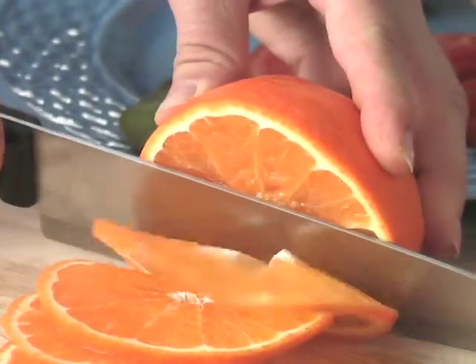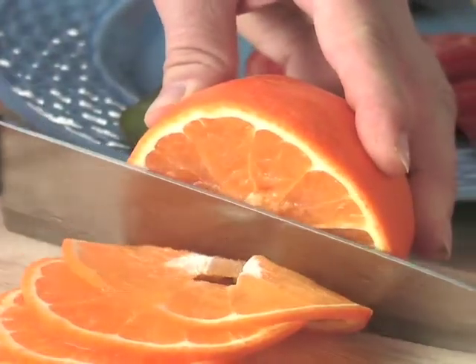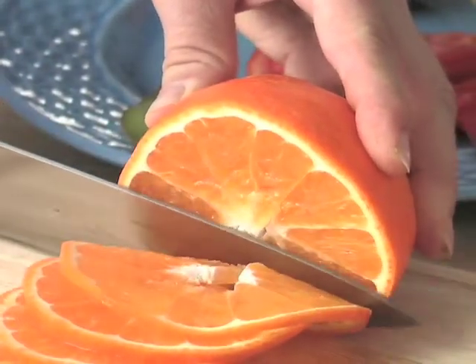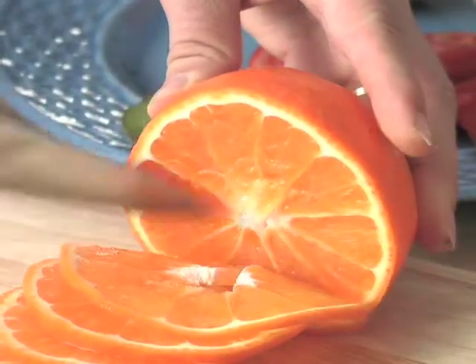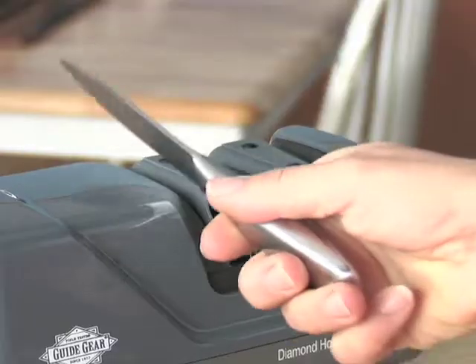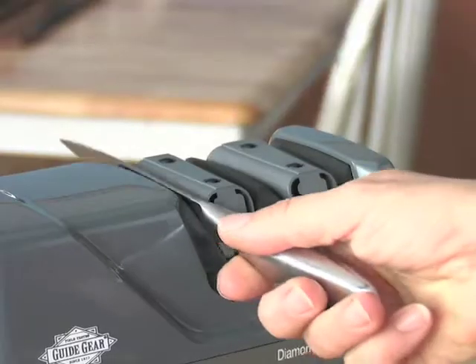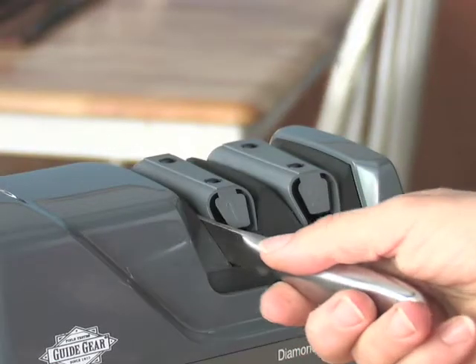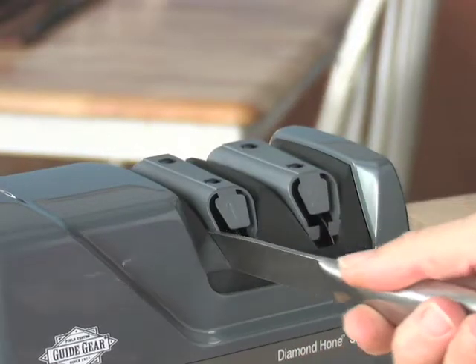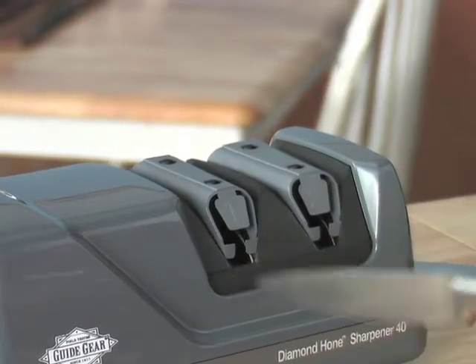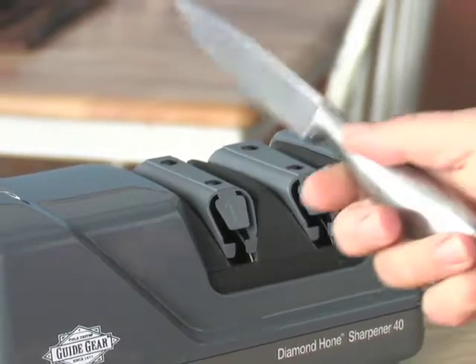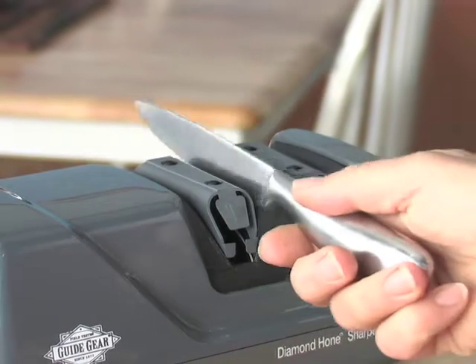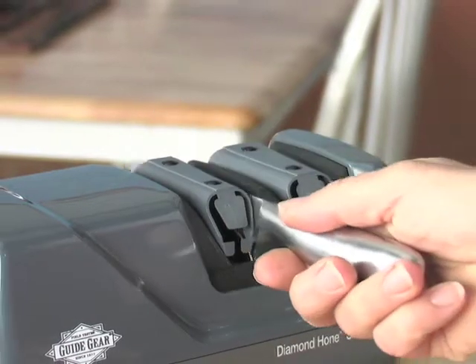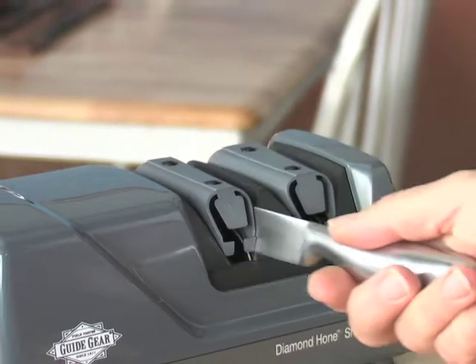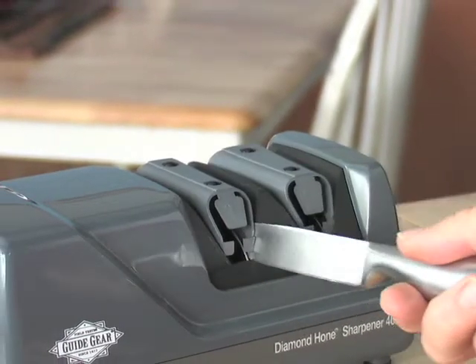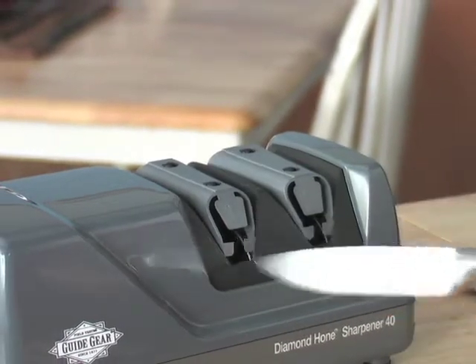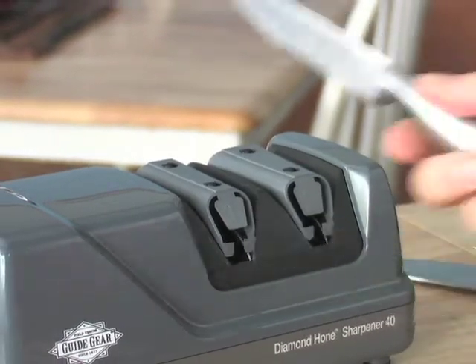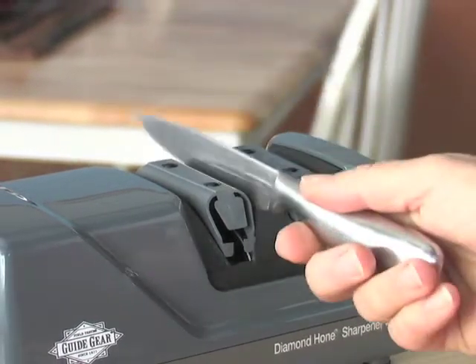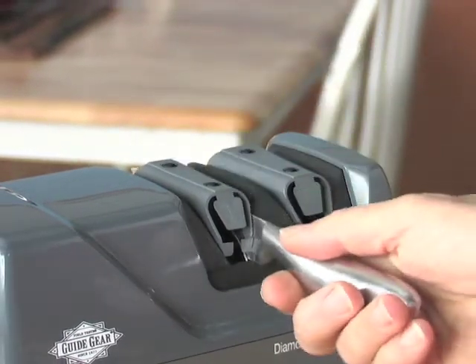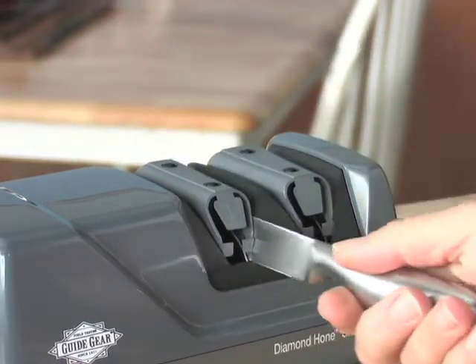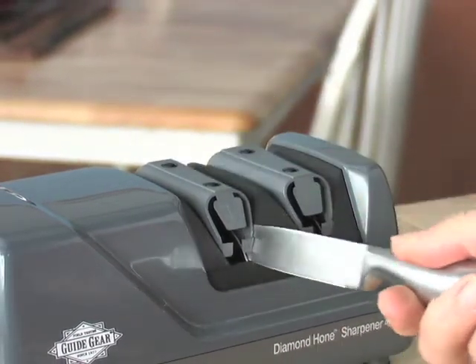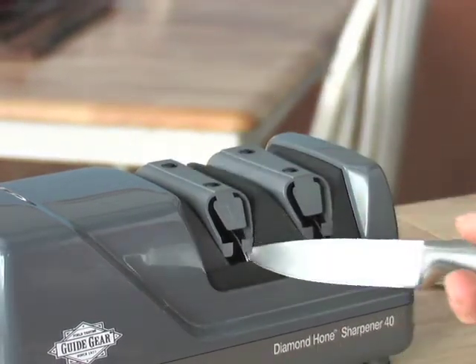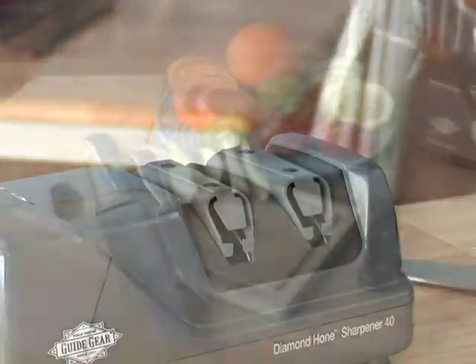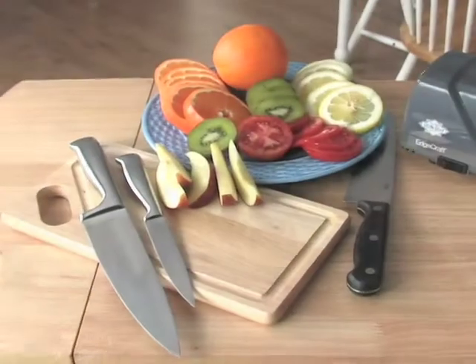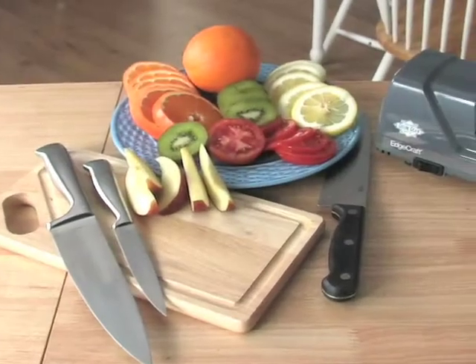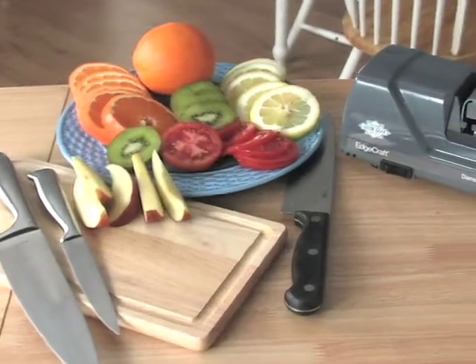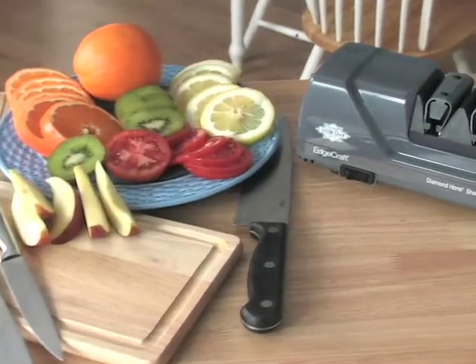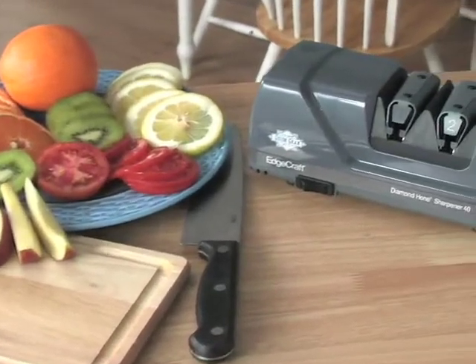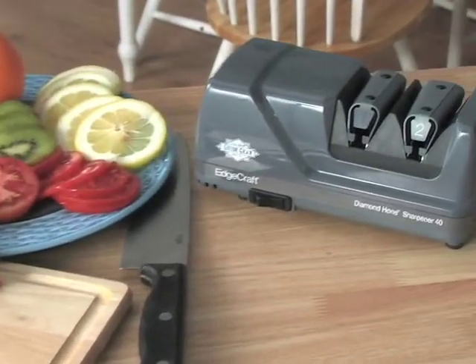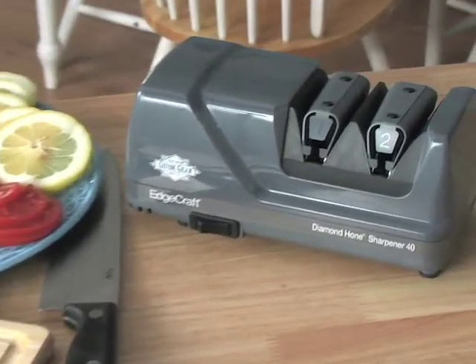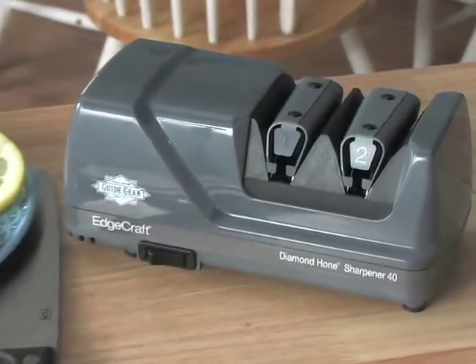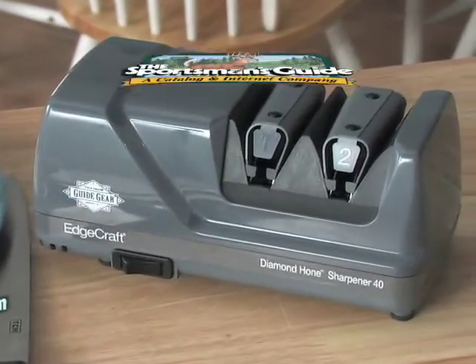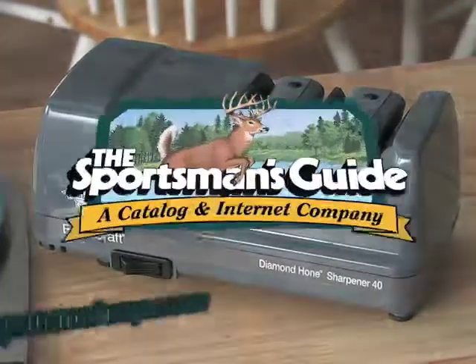Why buy new knives when you can keep your valuable ones on the cutting edge for years to come? Don't settle for dull and a hassle to cut with. Get this smart sharpener right now.